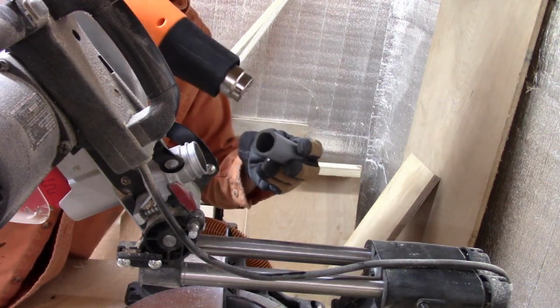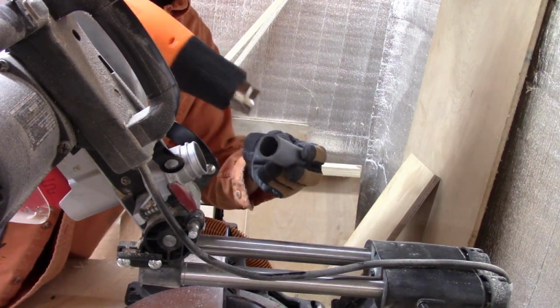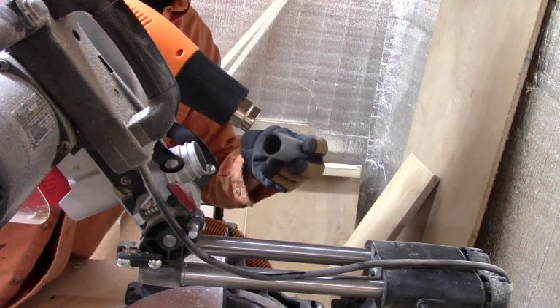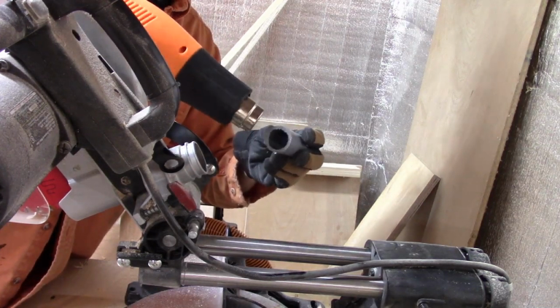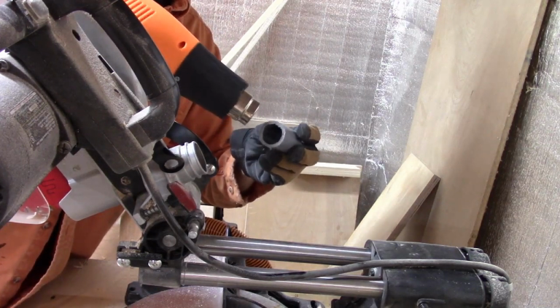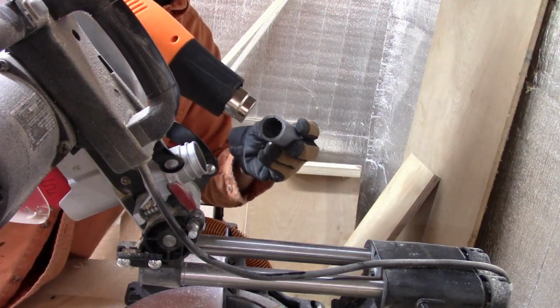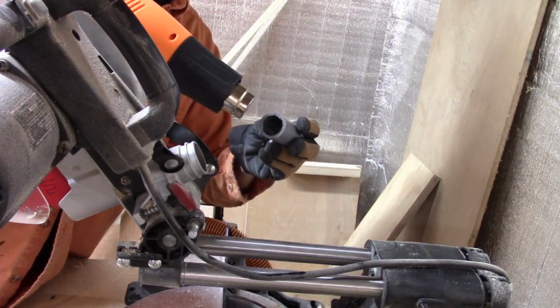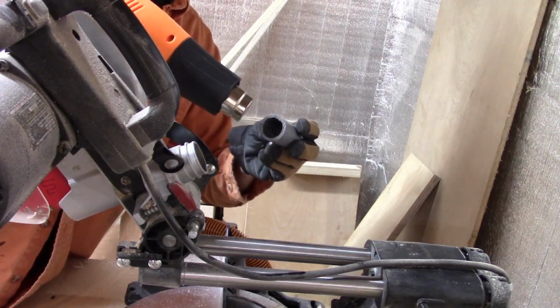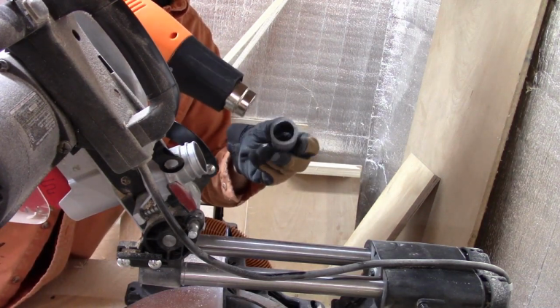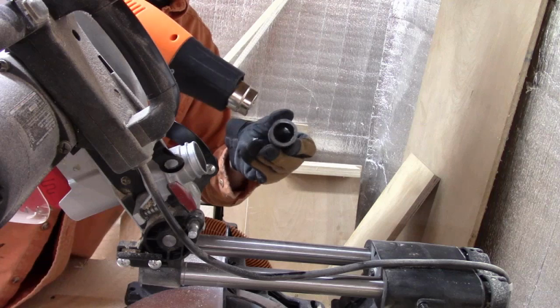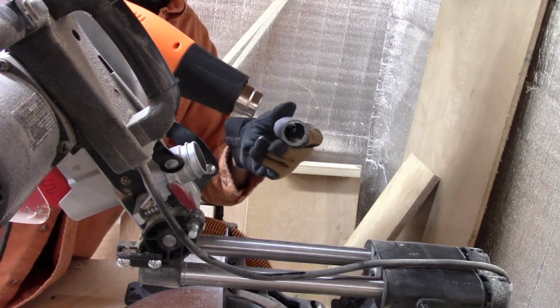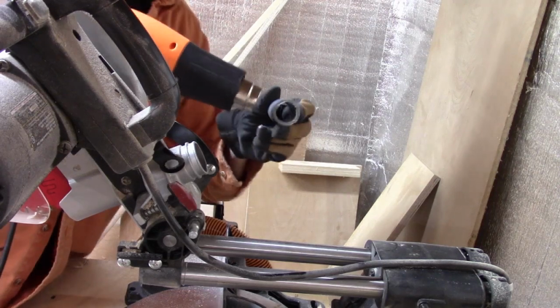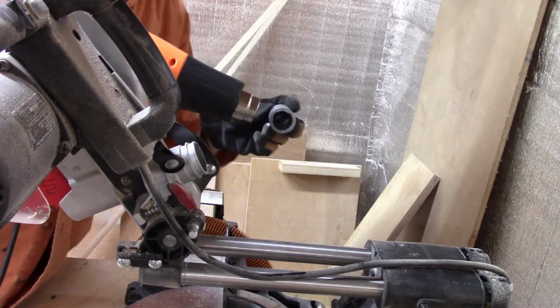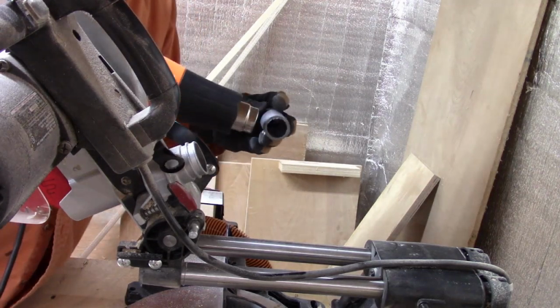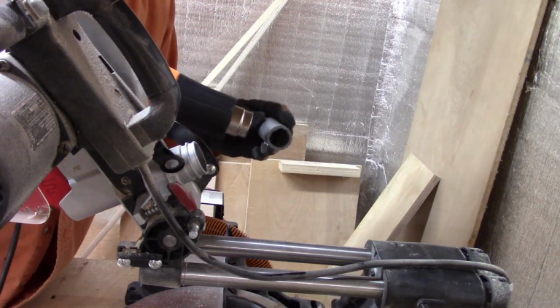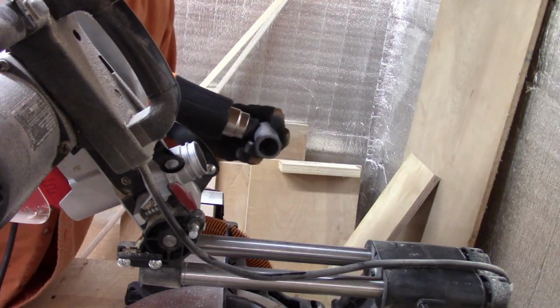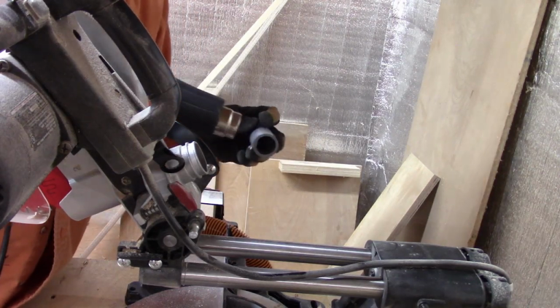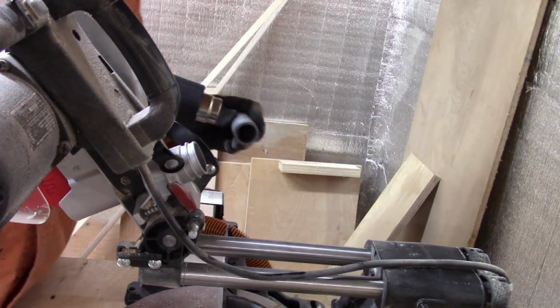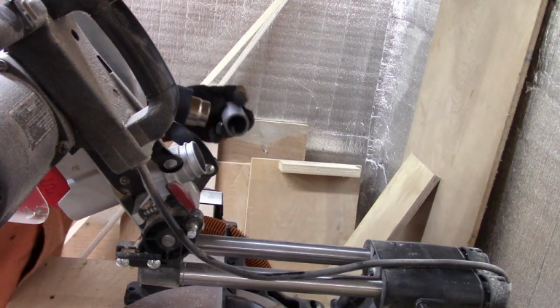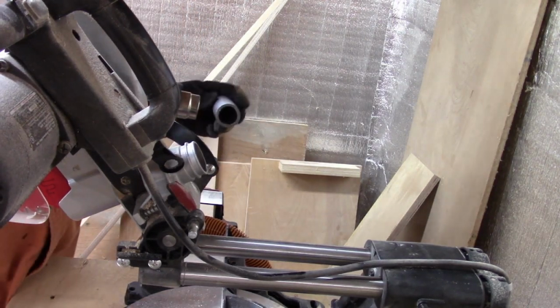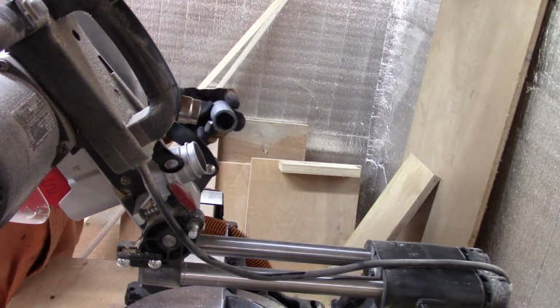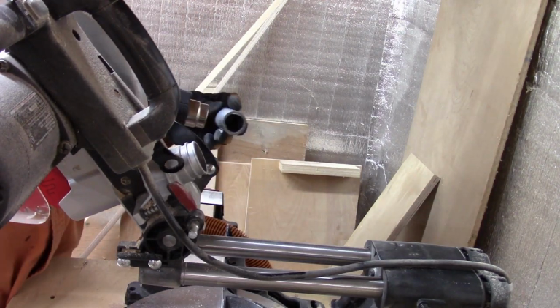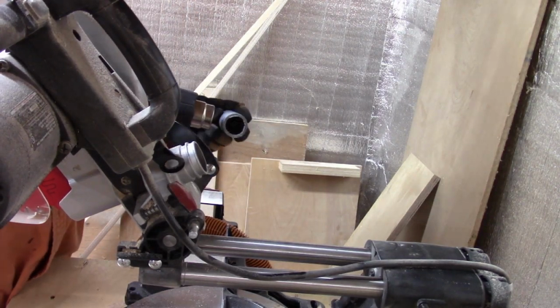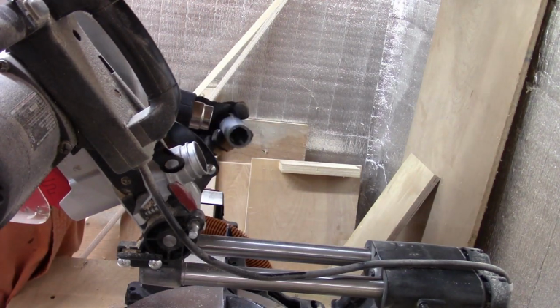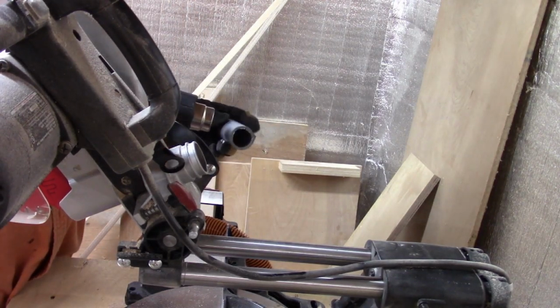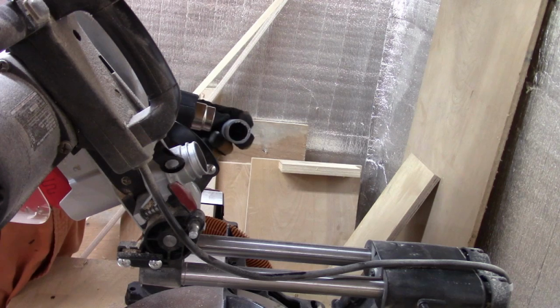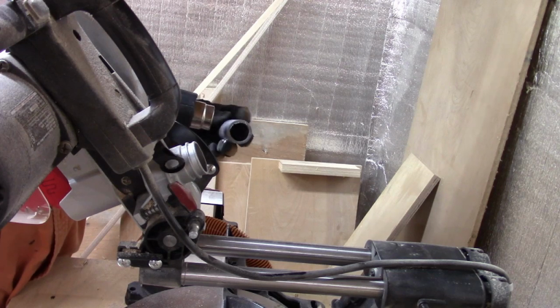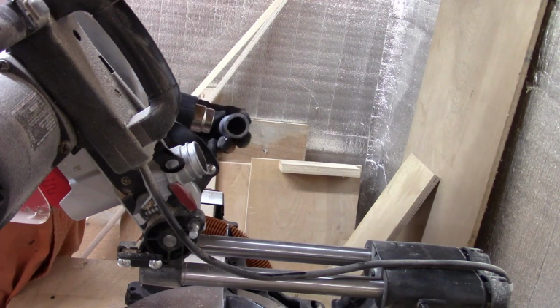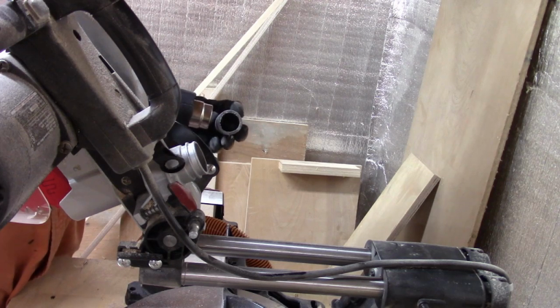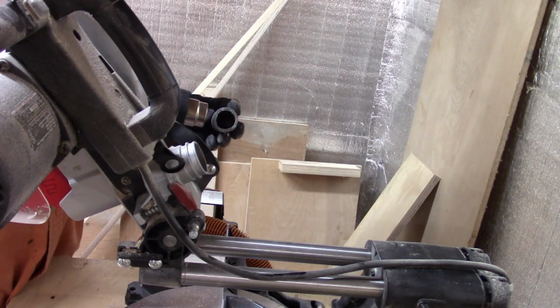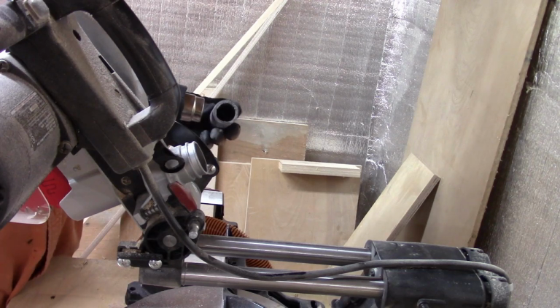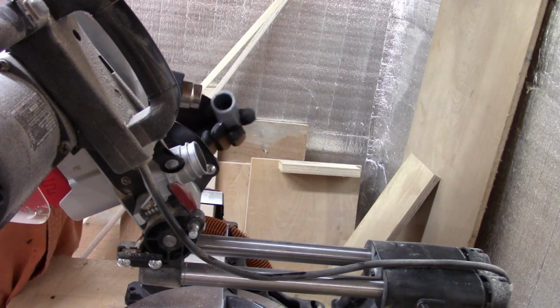I got a piece of PVC schedule 40 — it's just conduit — and it's a really simple way to just shape it any way you want.